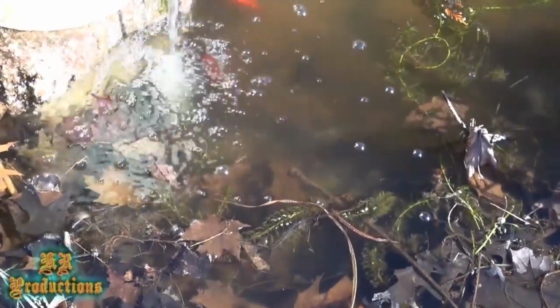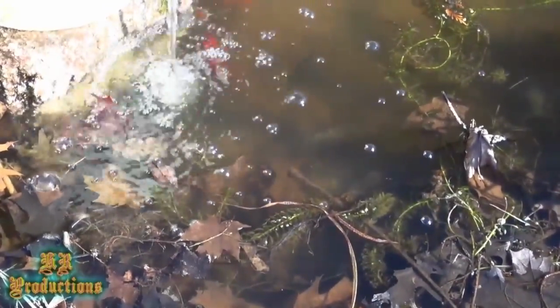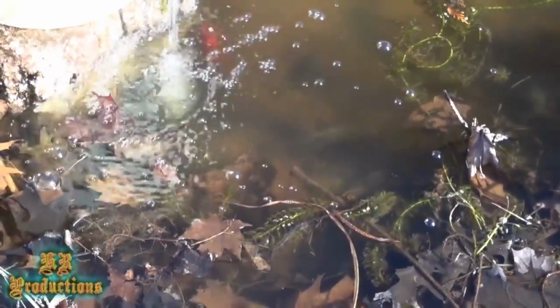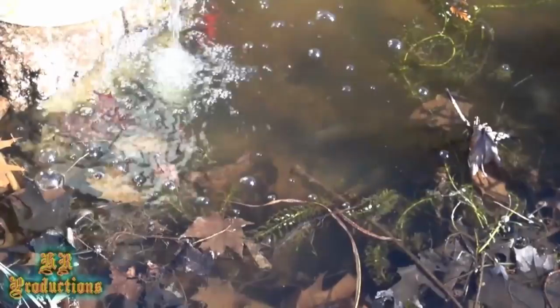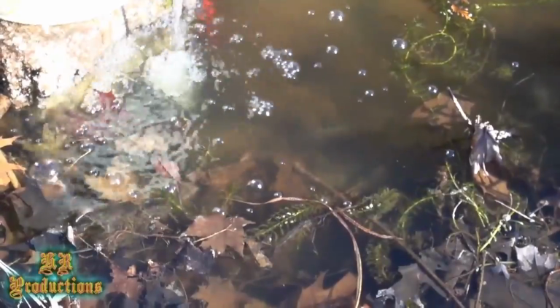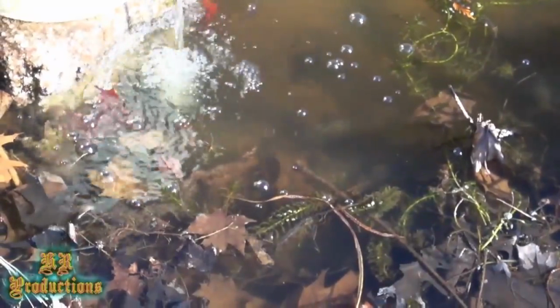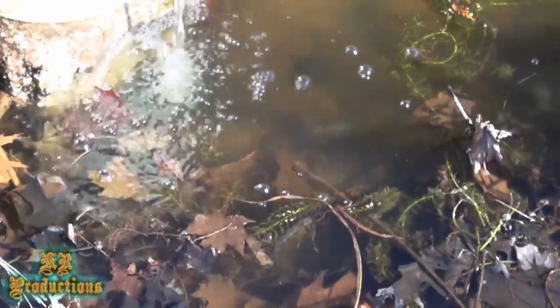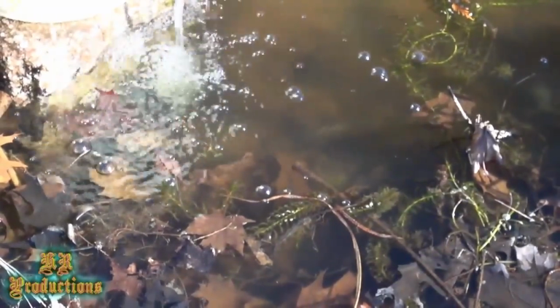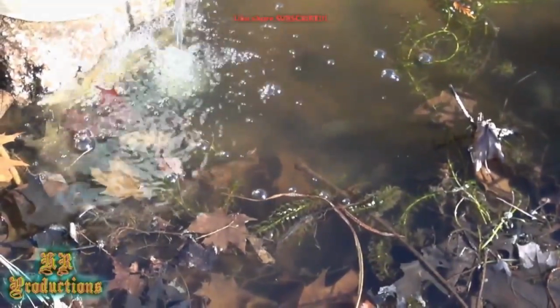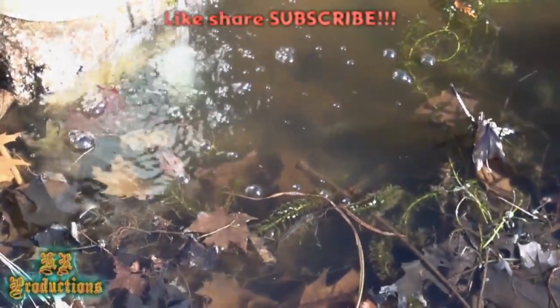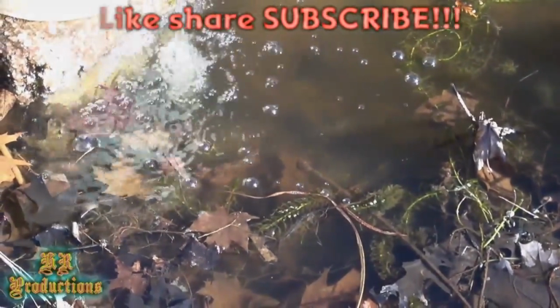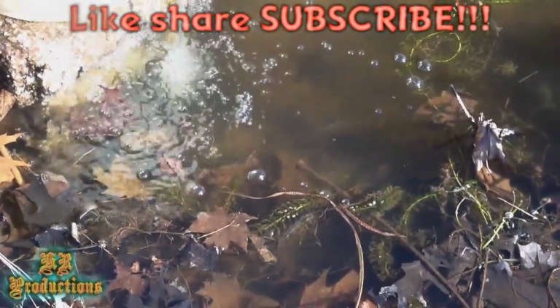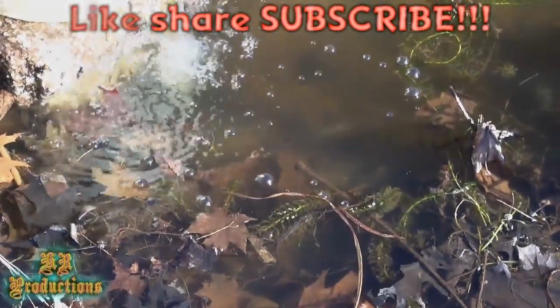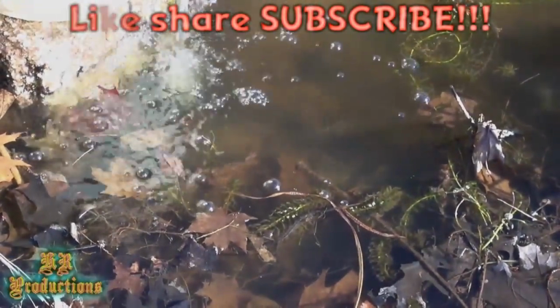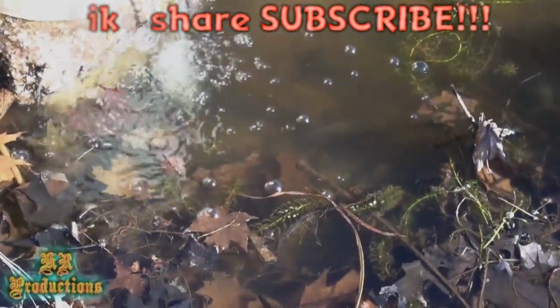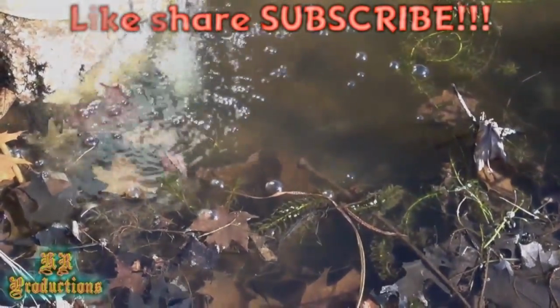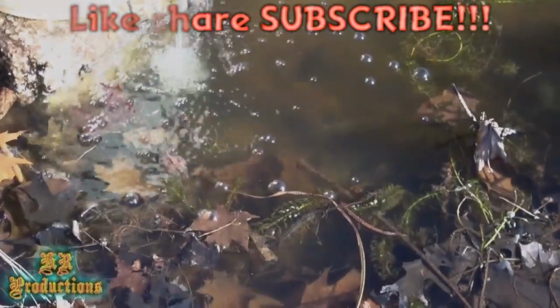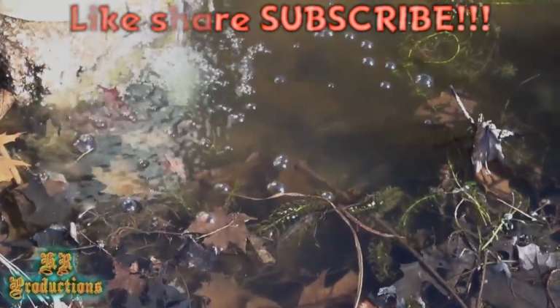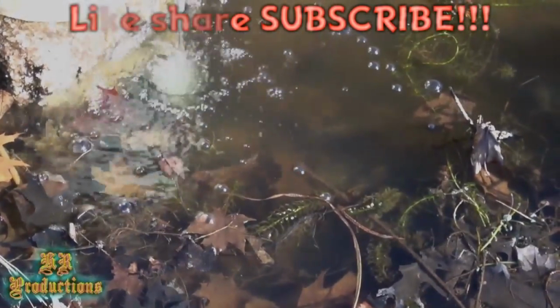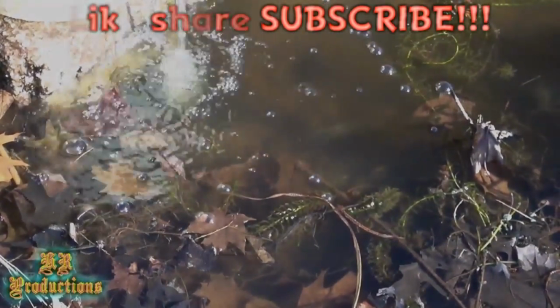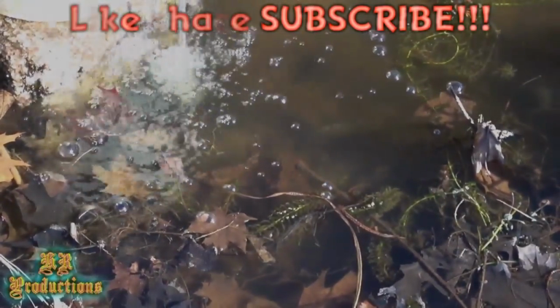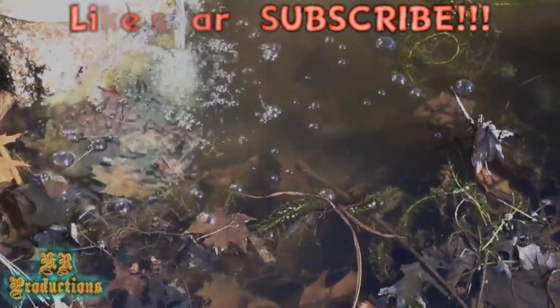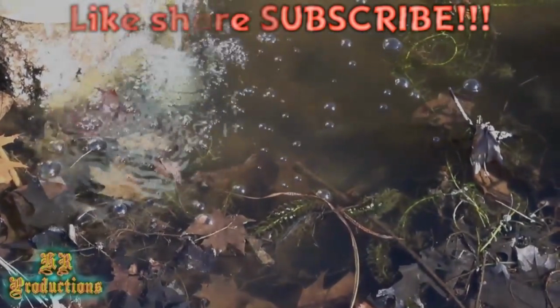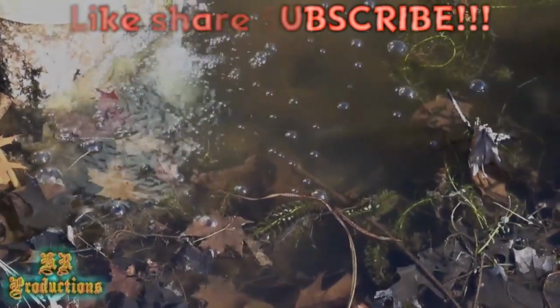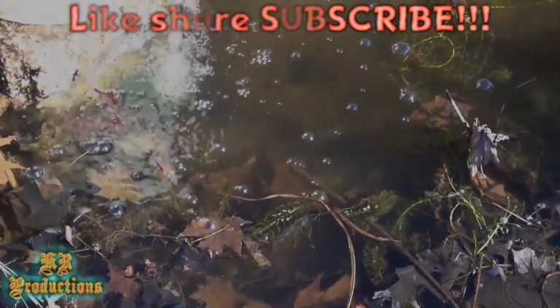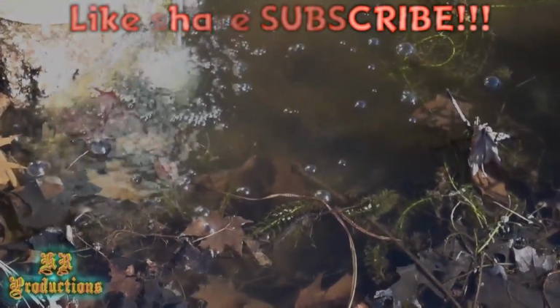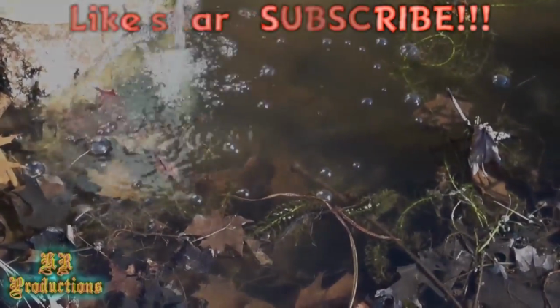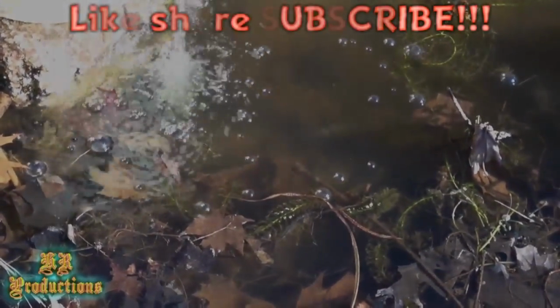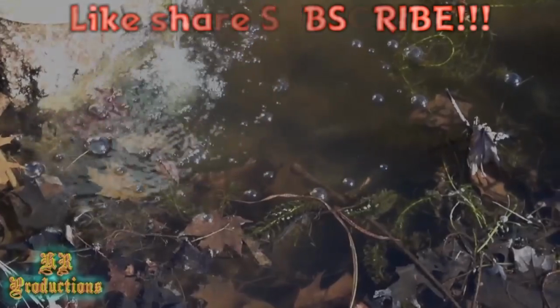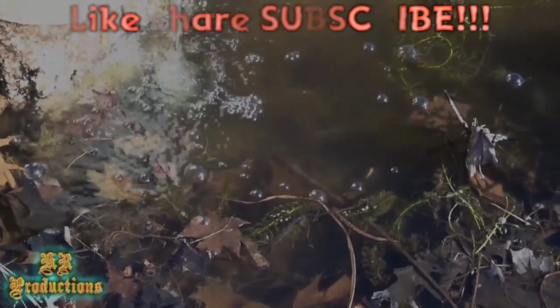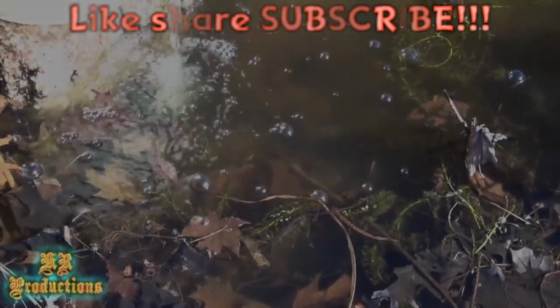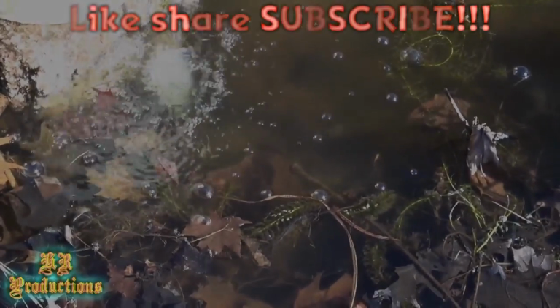Alright, well anyway, that's about it — hope you enjoyed the video. If you like this video, like, share, and subscribe, and I will see you on the next one. Take care everybody.